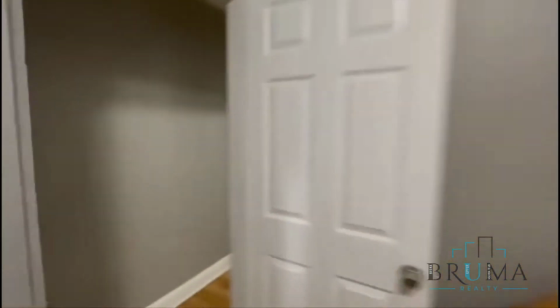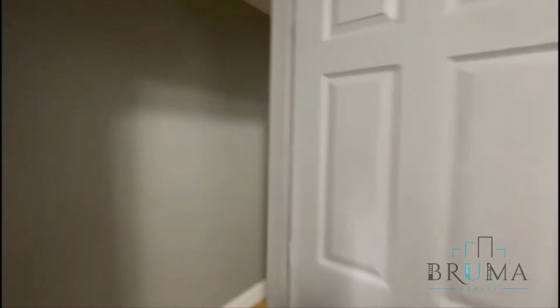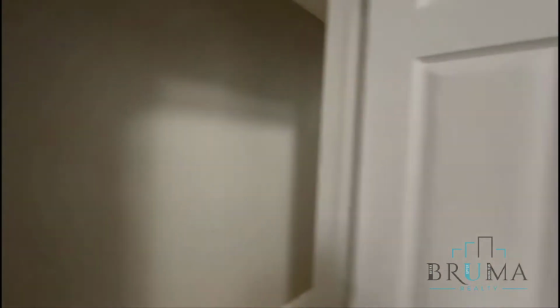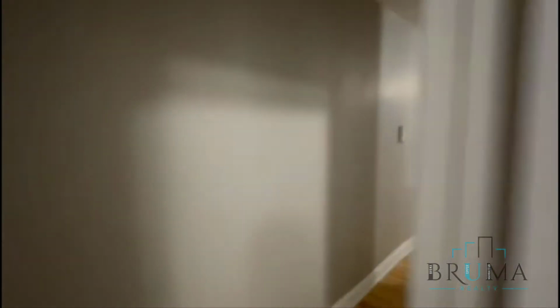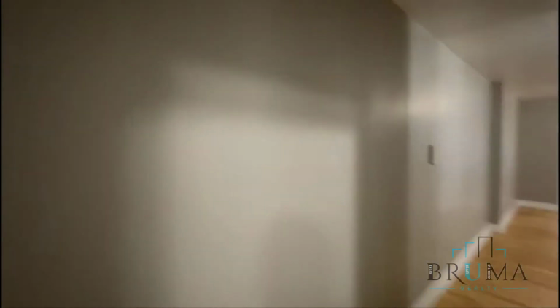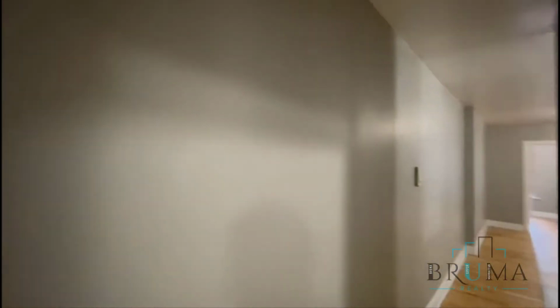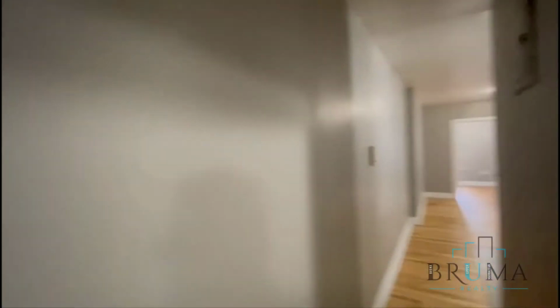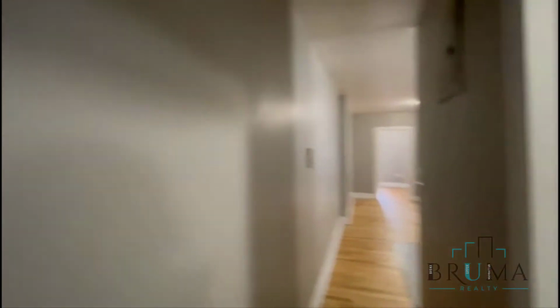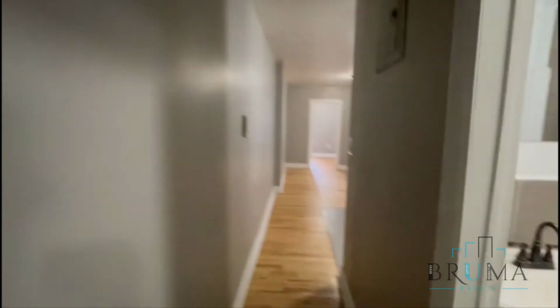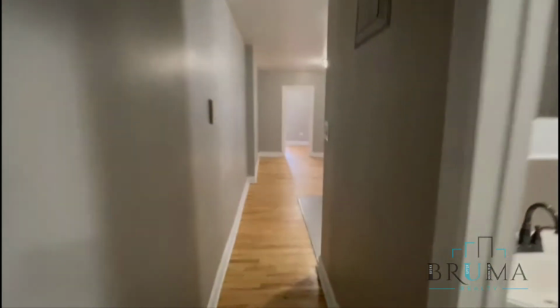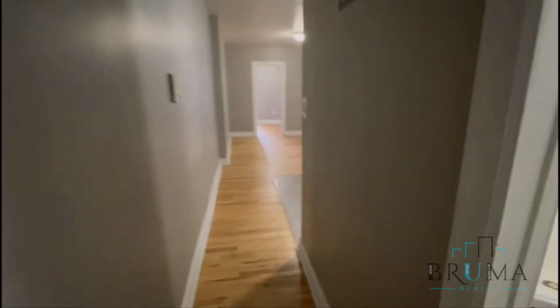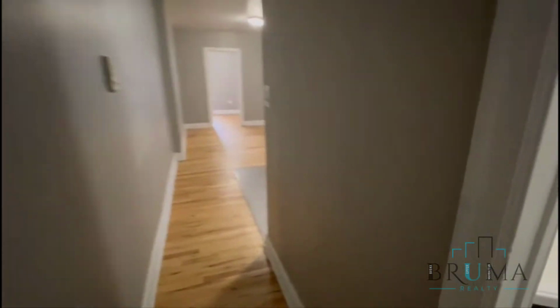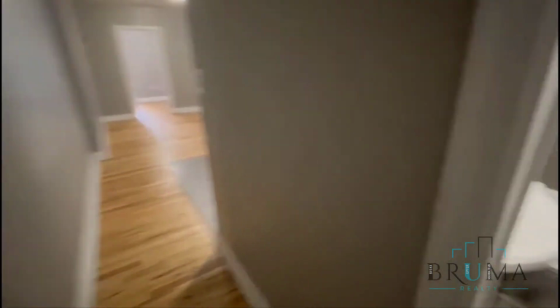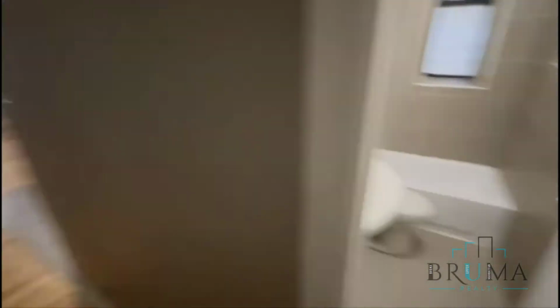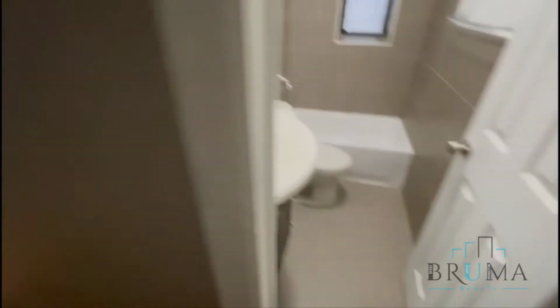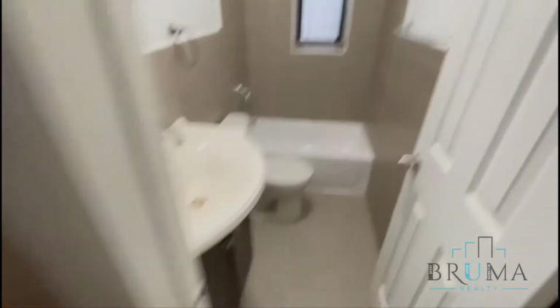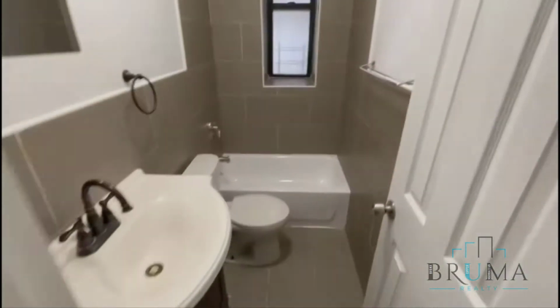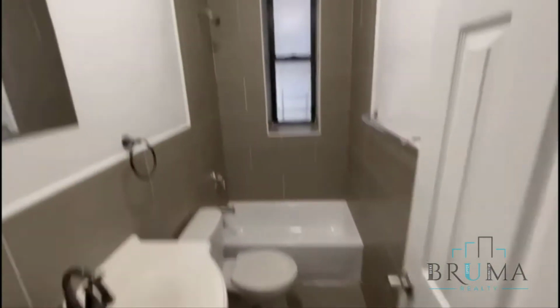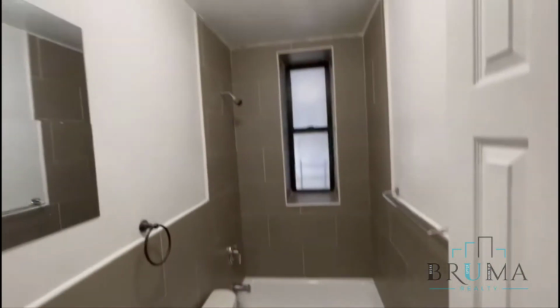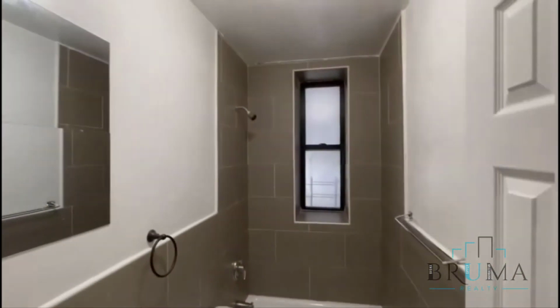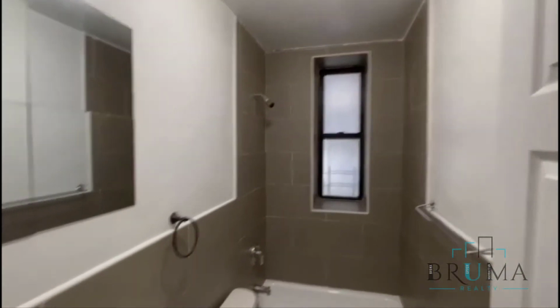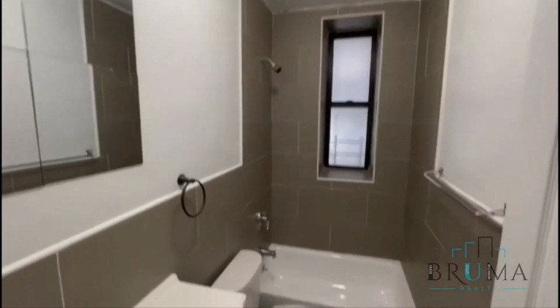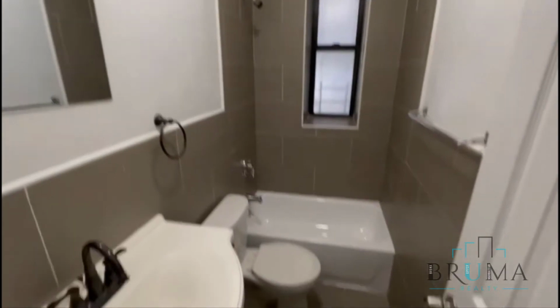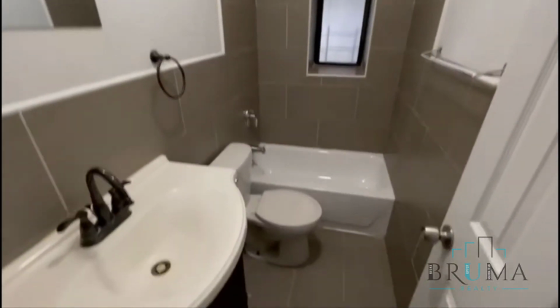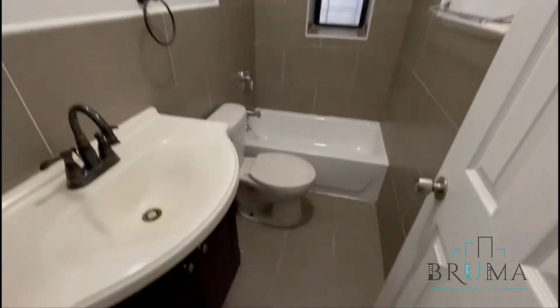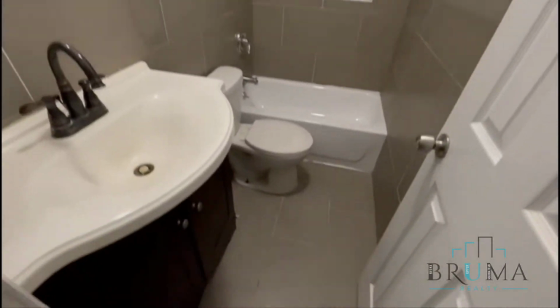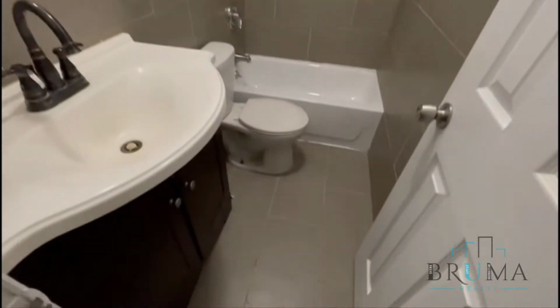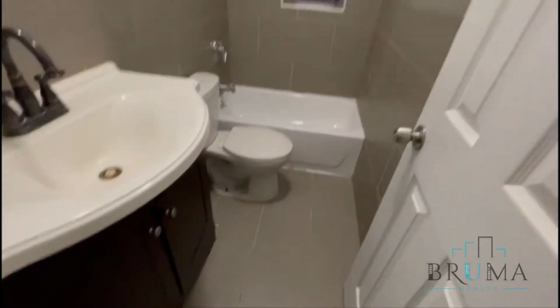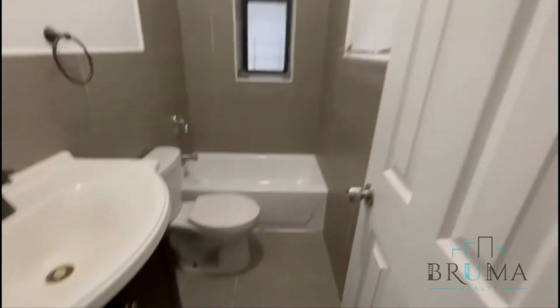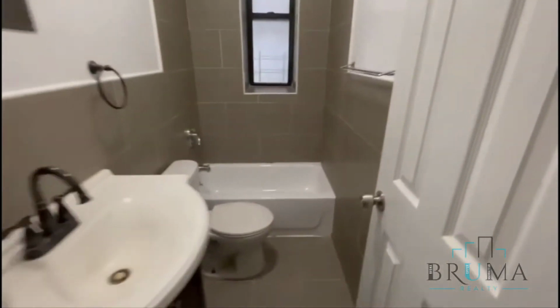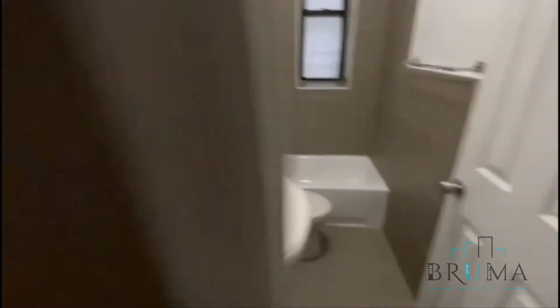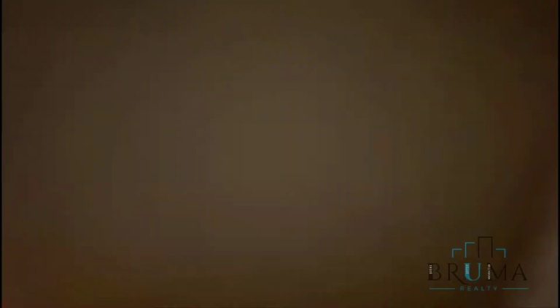This side to the back is quite quiet. There's a nice bathroom with a tub.